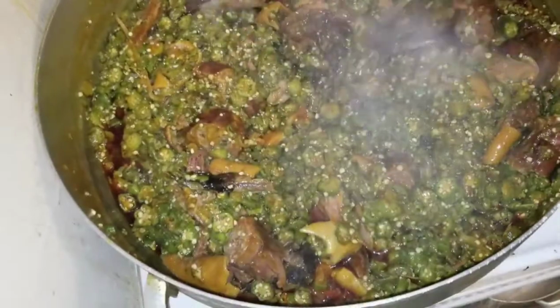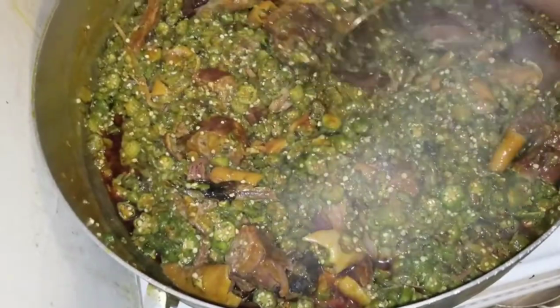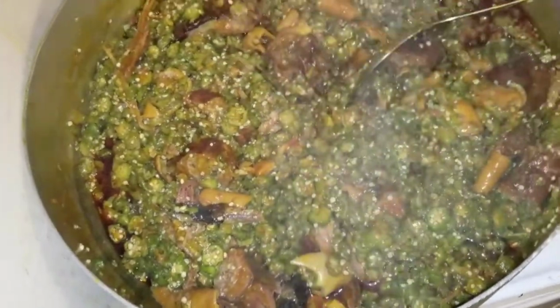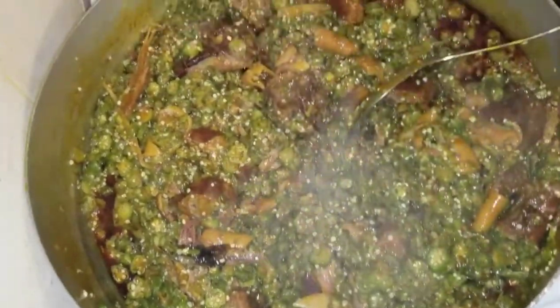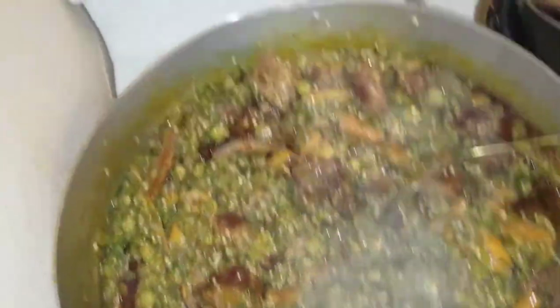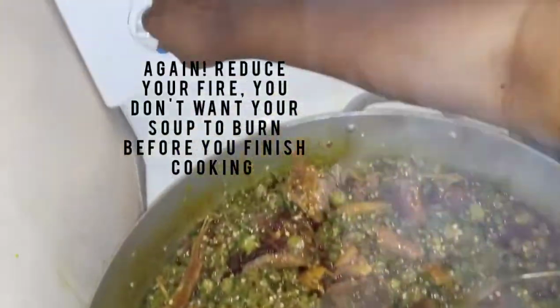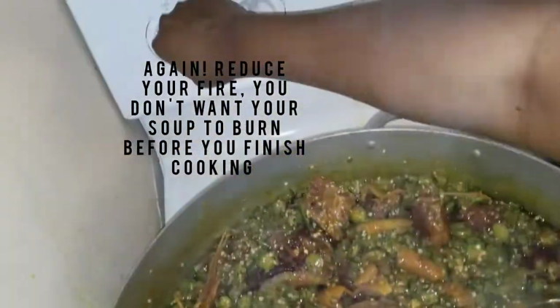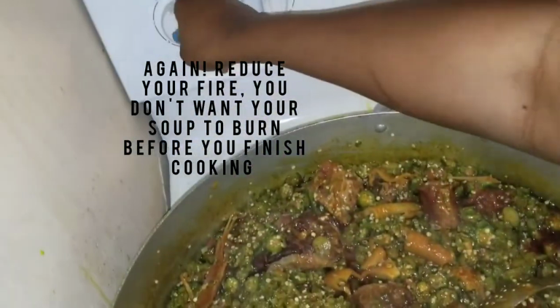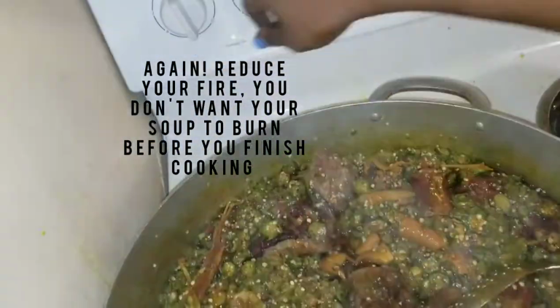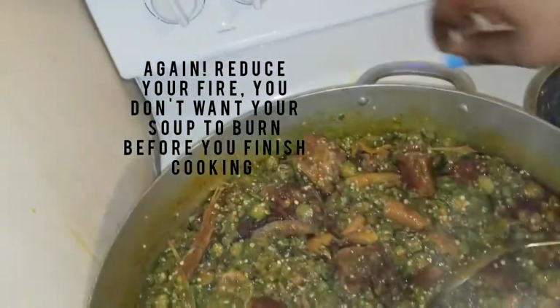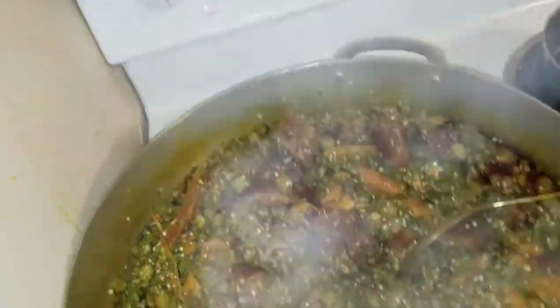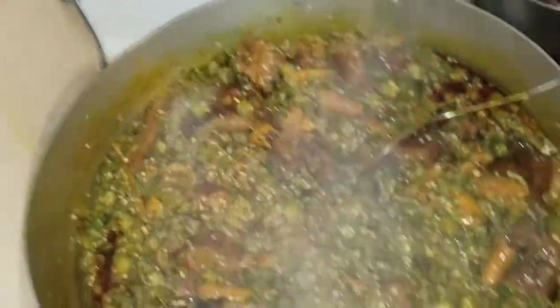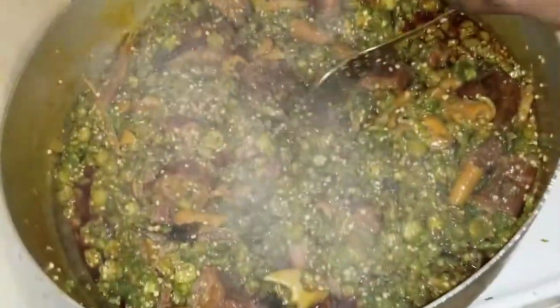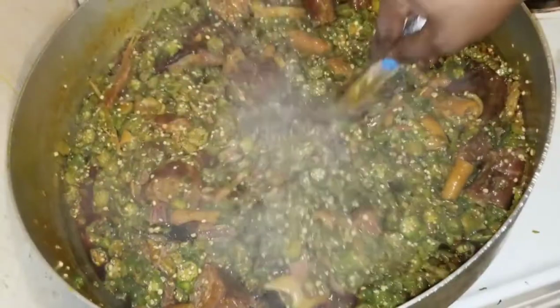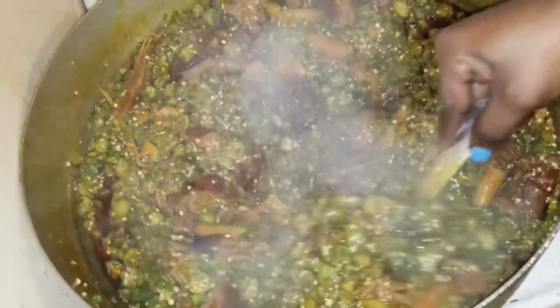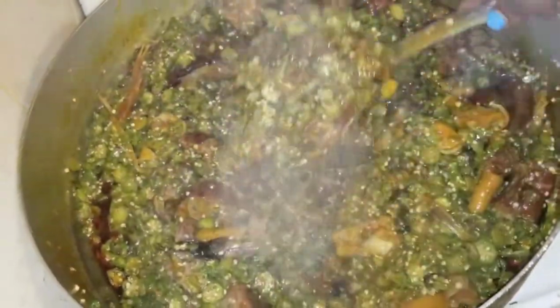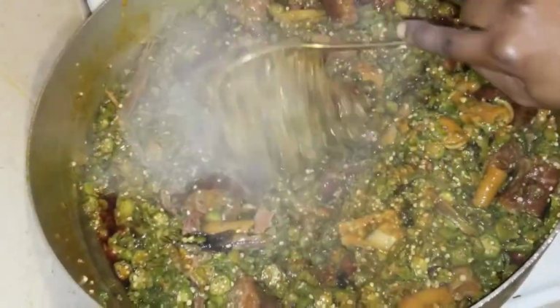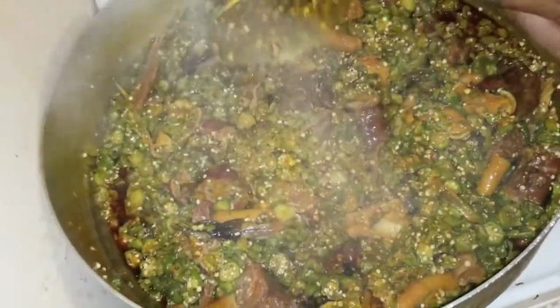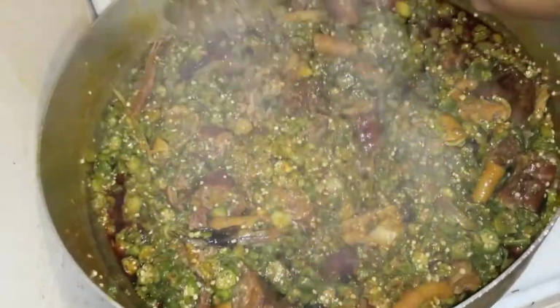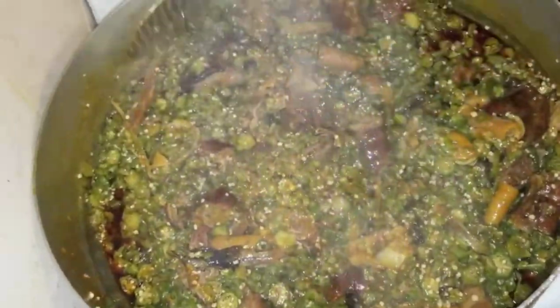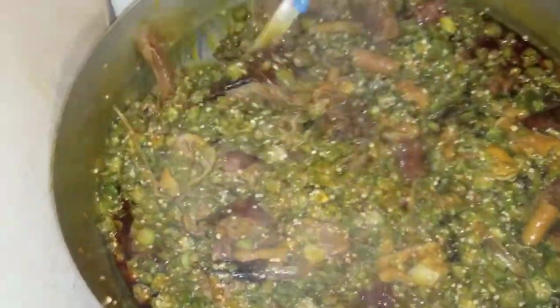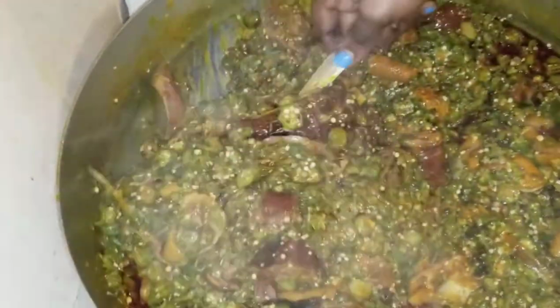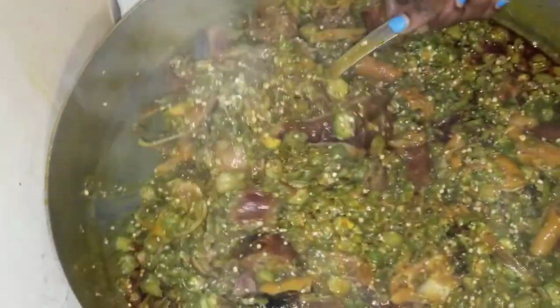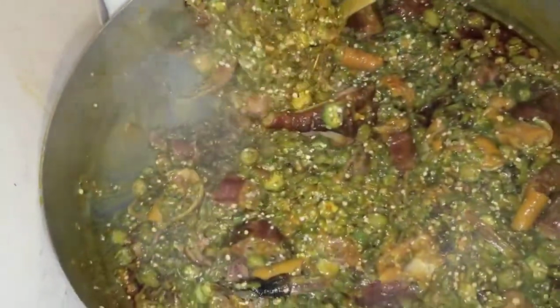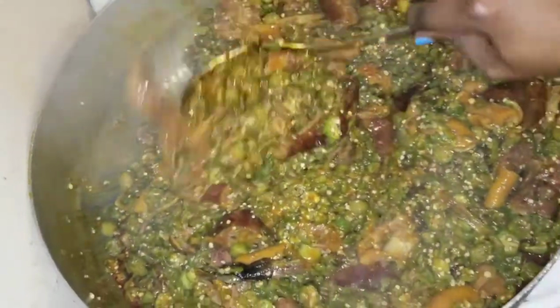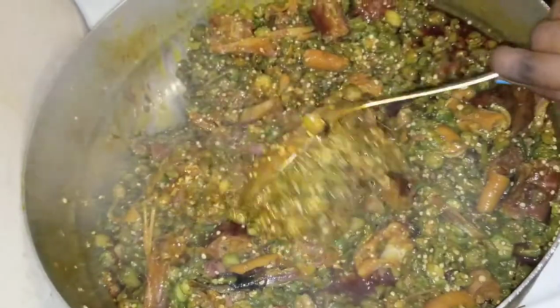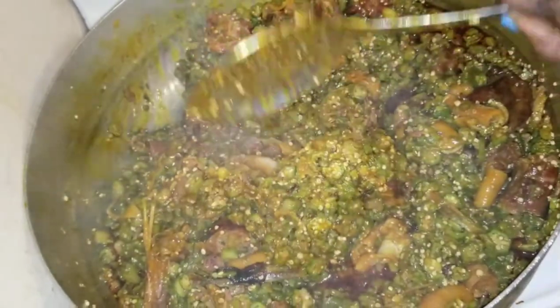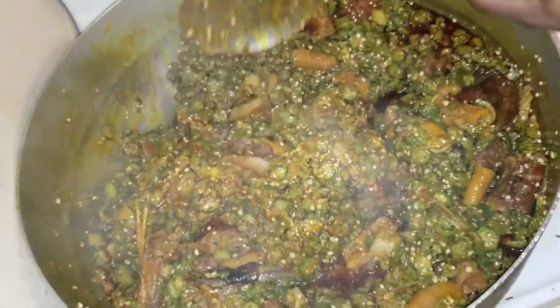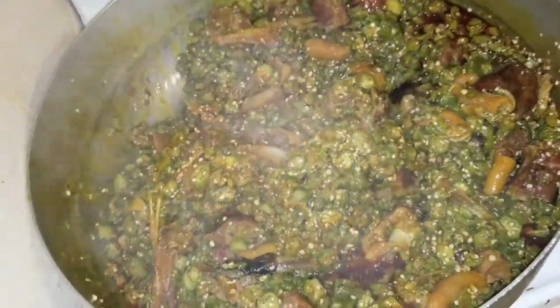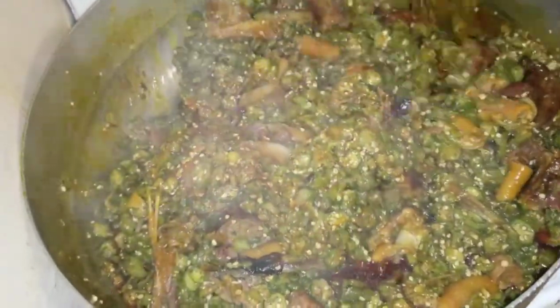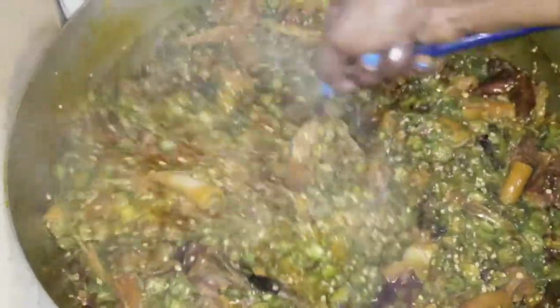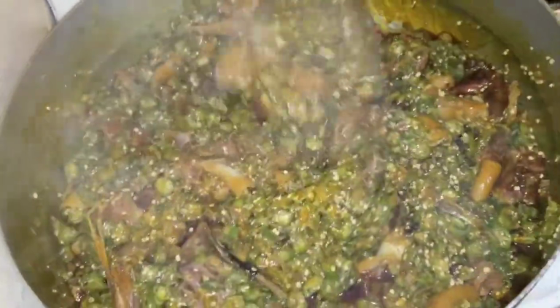Keep mixing it. Make sure you reduce your fire — if not, you're gonna have burnt soup. I reduced my fire because my soup was burning and I don't want my soup to burn. If it burns it's gonna taste bitter, and you don't want your soup to be bitter.